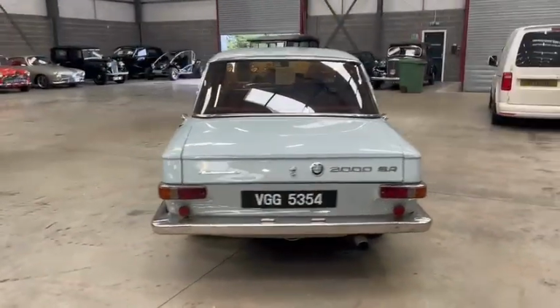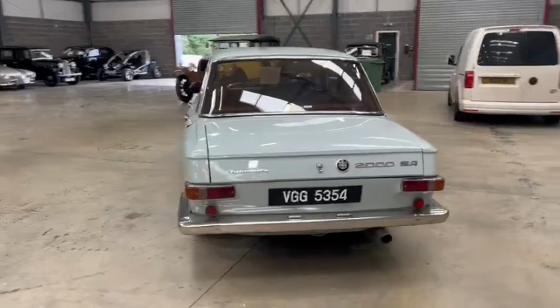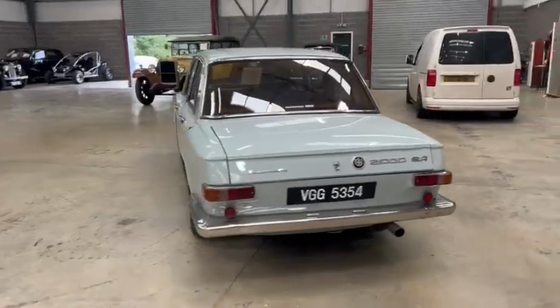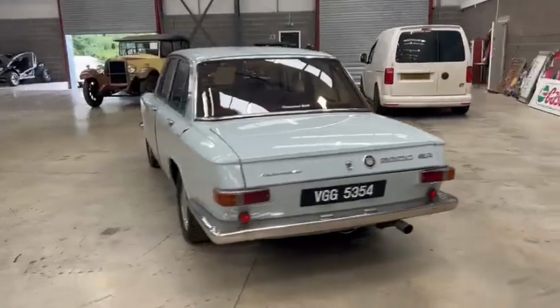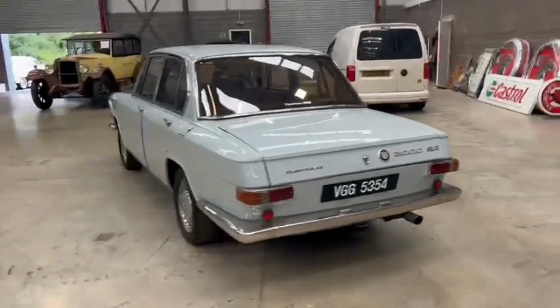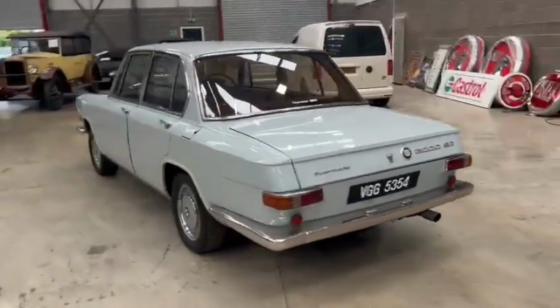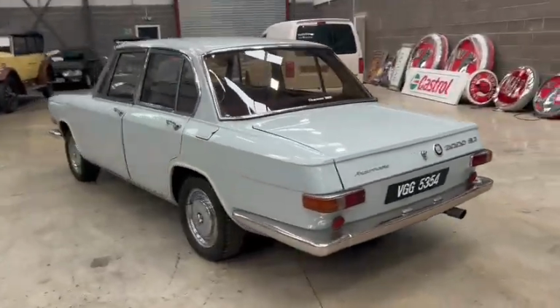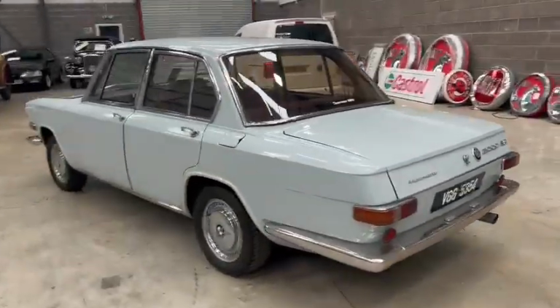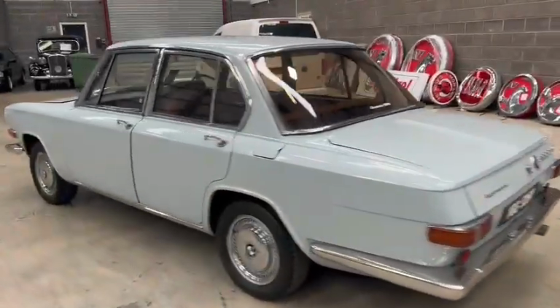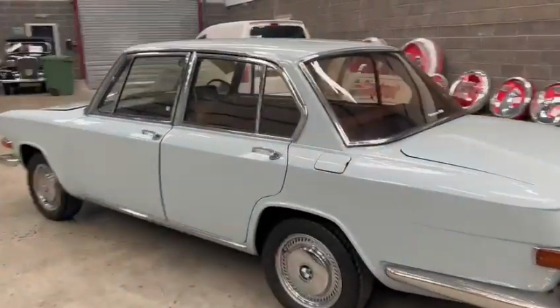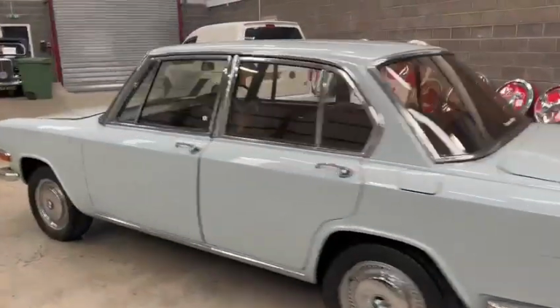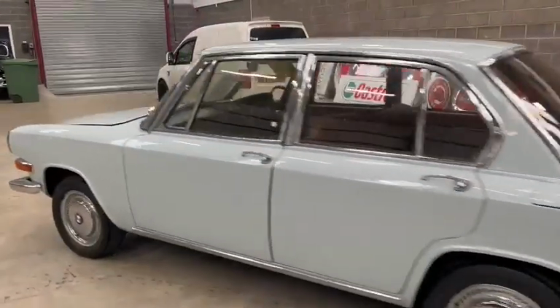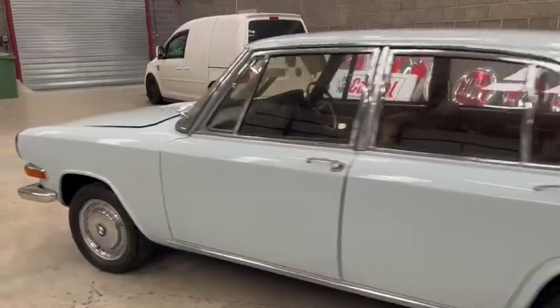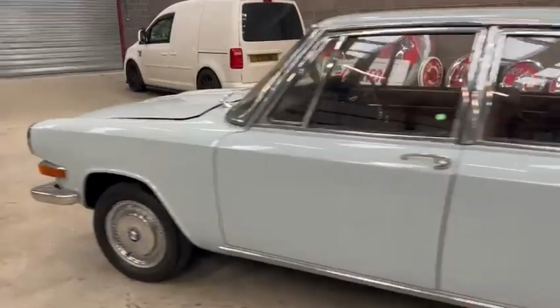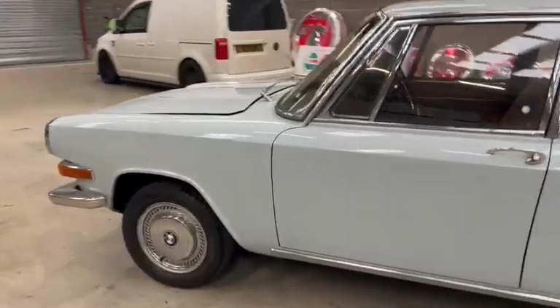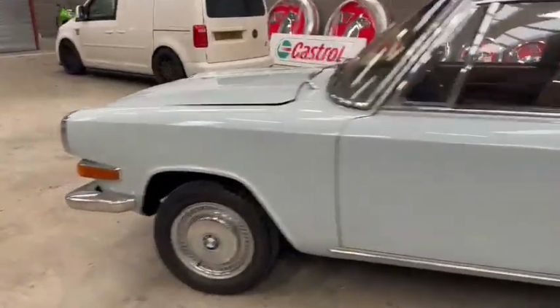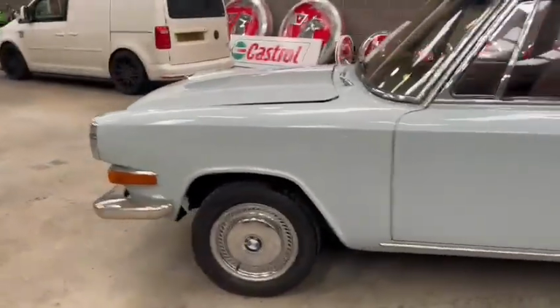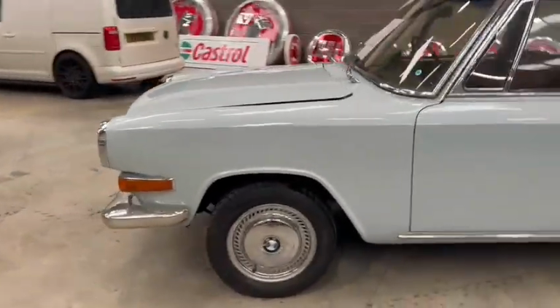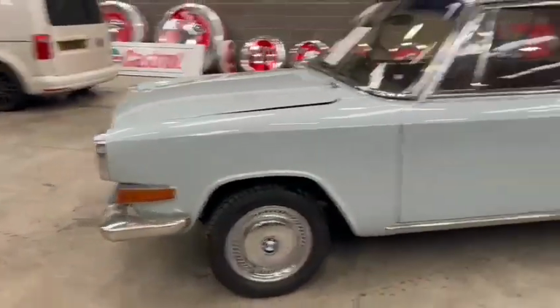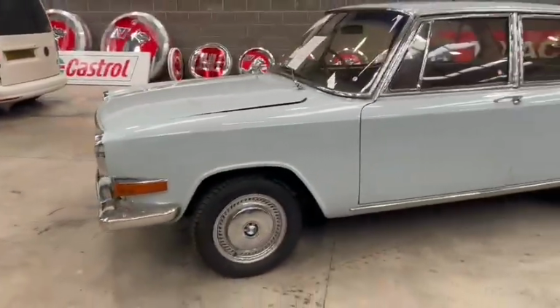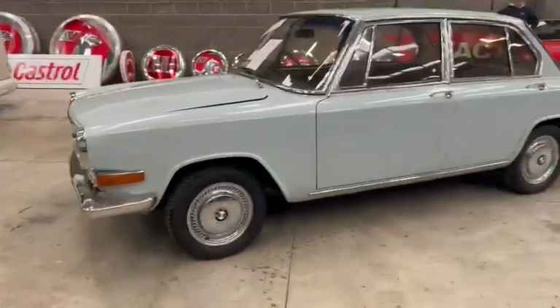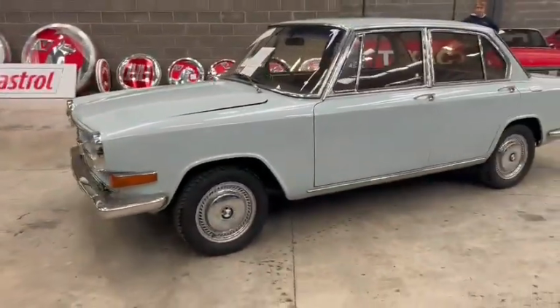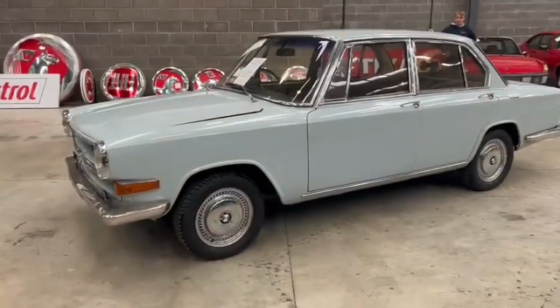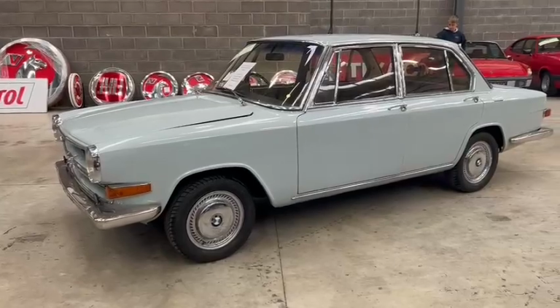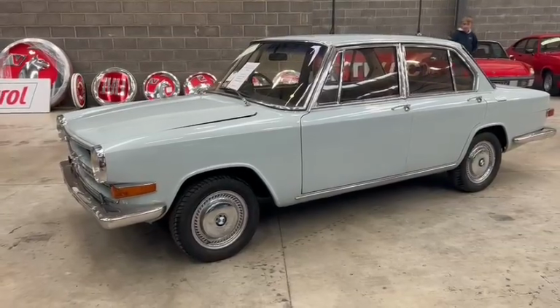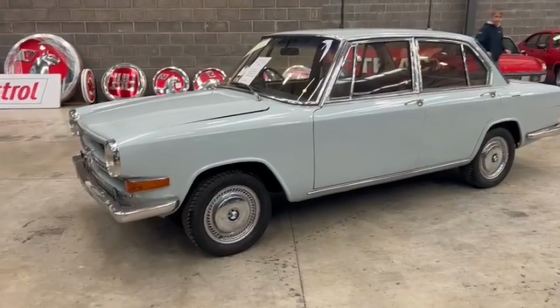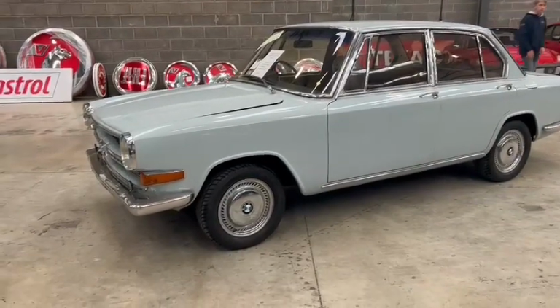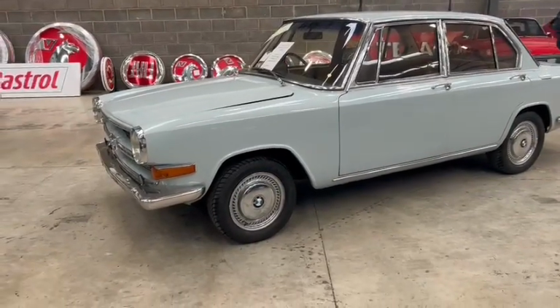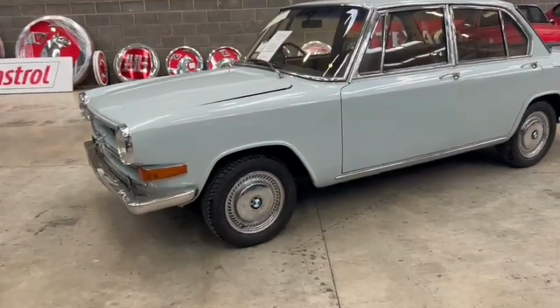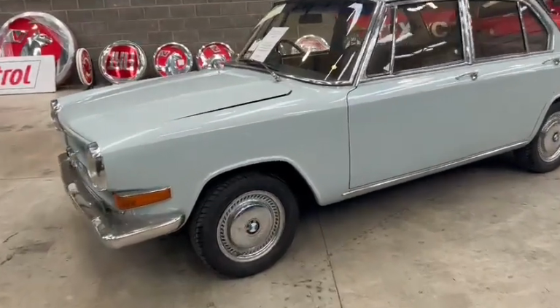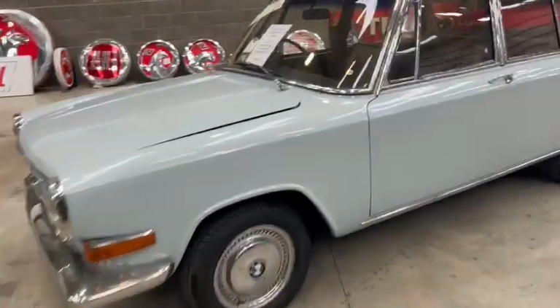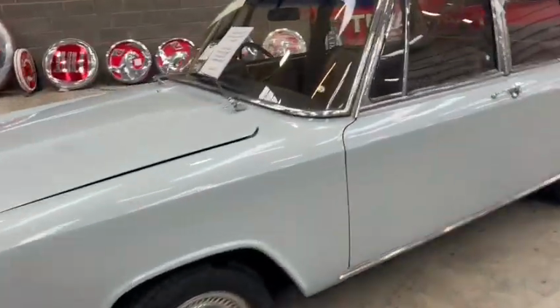Nice plate on it, good chrome work walking around it. It's got a lovely paint job — these are all first impressions, I haven't had much to do with it yet. Nice set of hubcaps on there, tires look very good. Chrome work on the window surrounds, bumpers, headlight surrounds — all the chrome looks very nice.